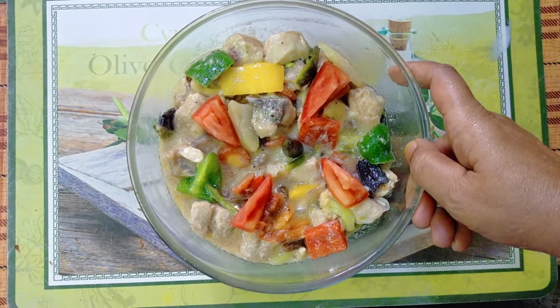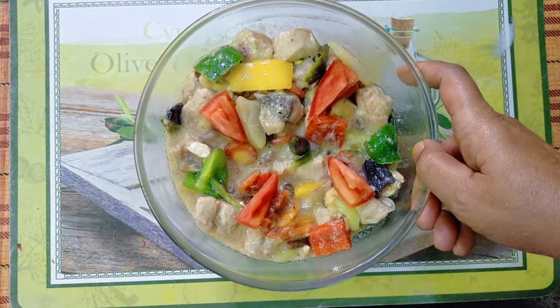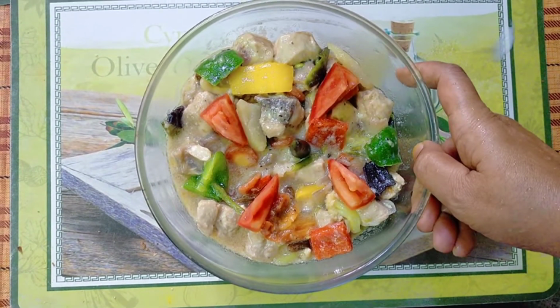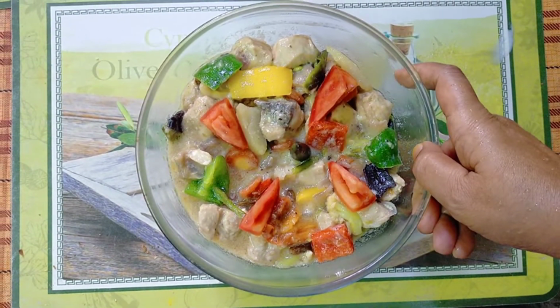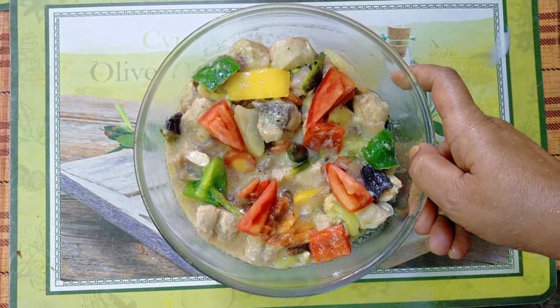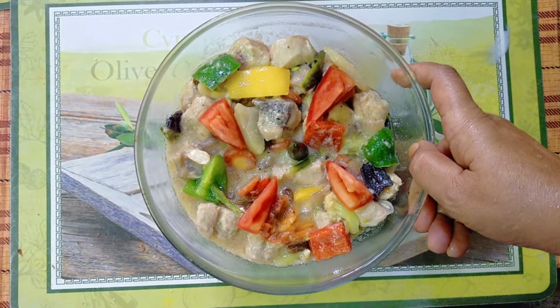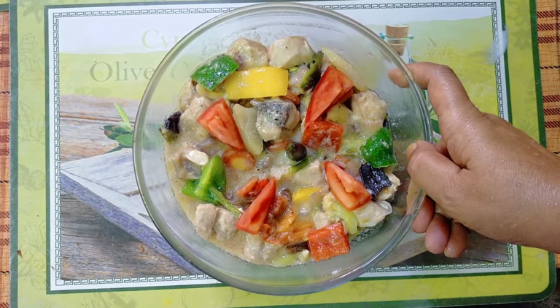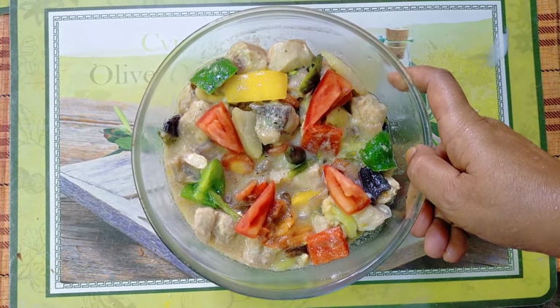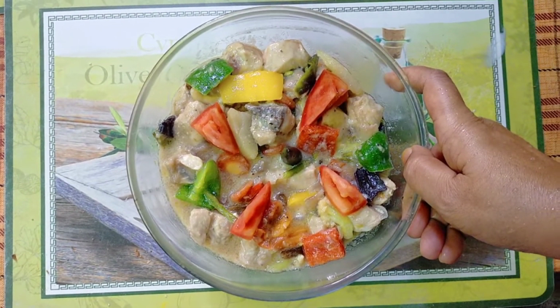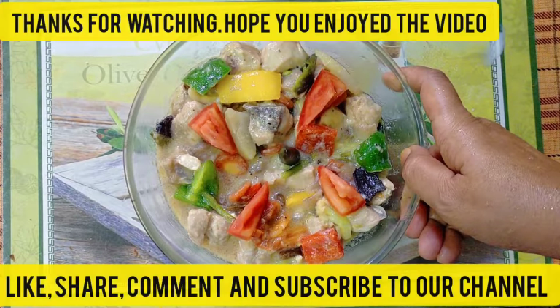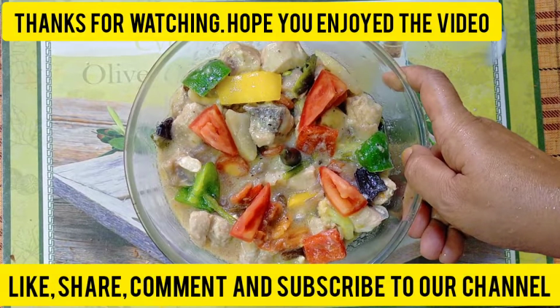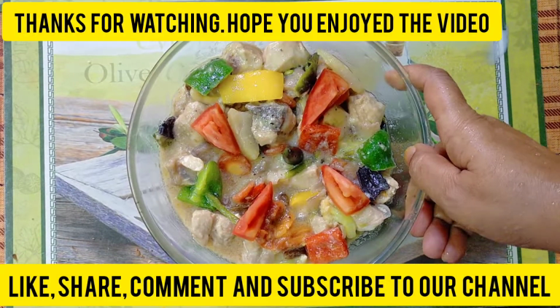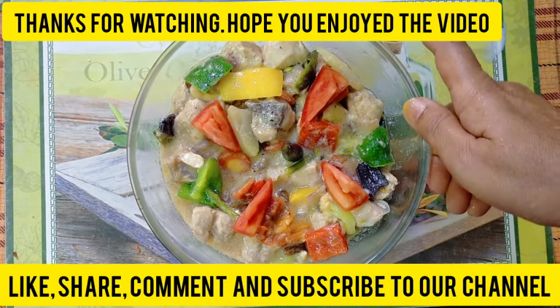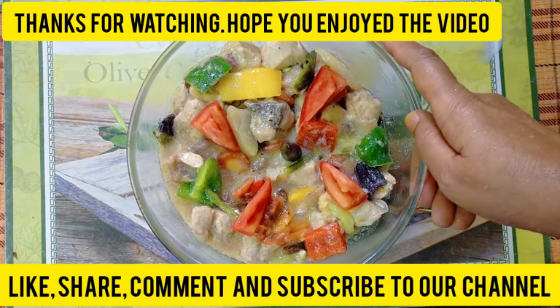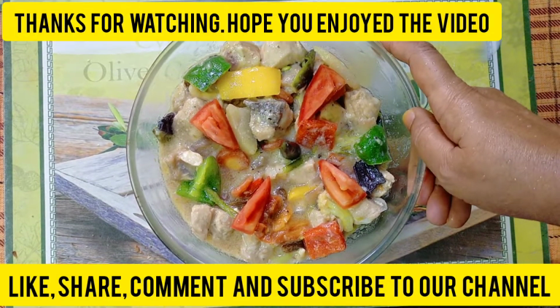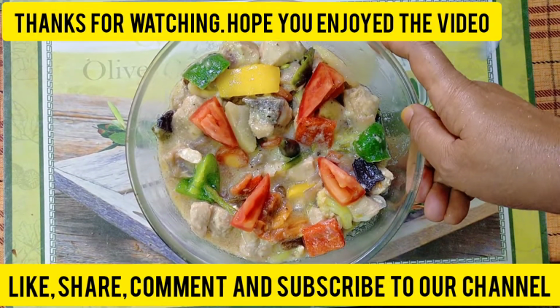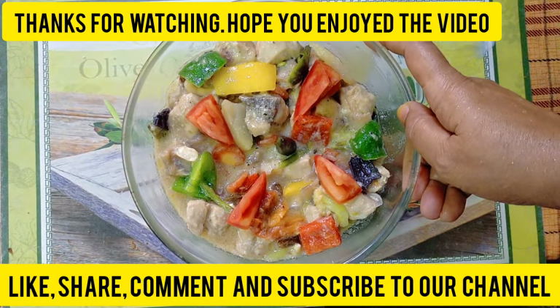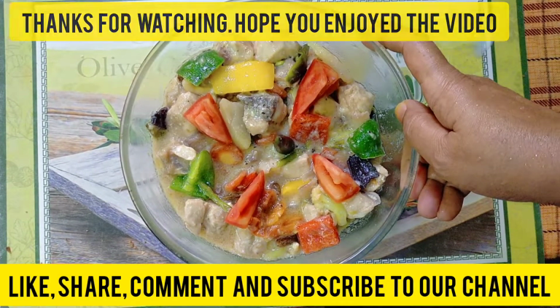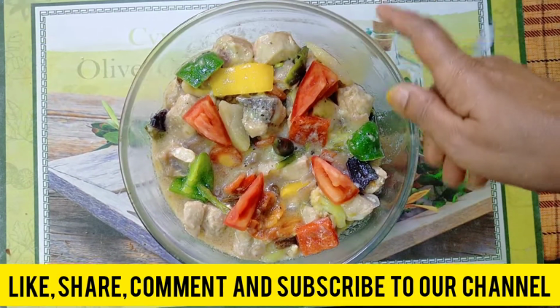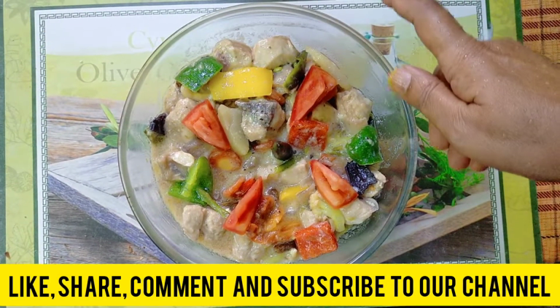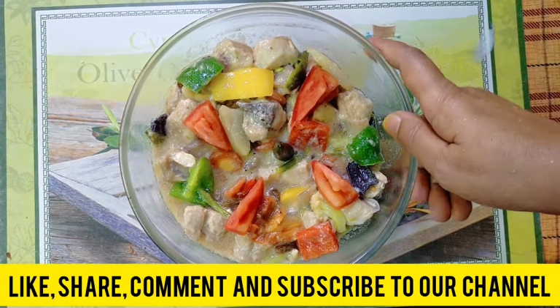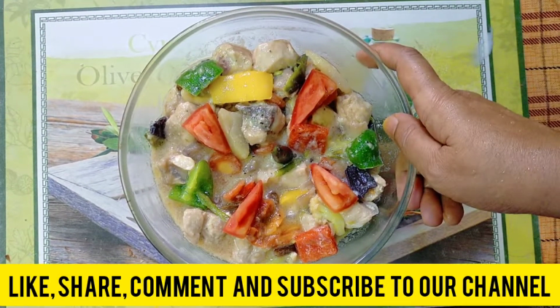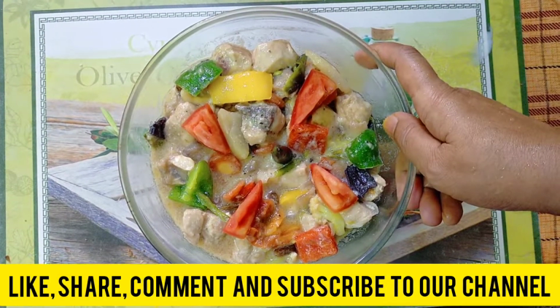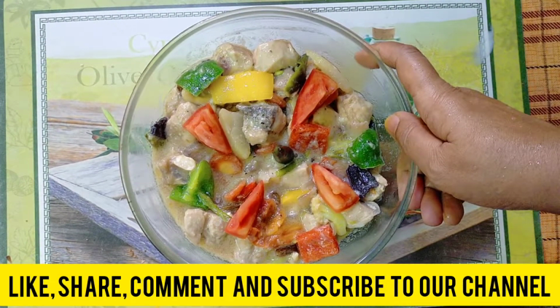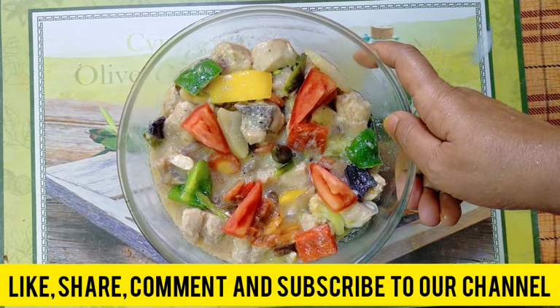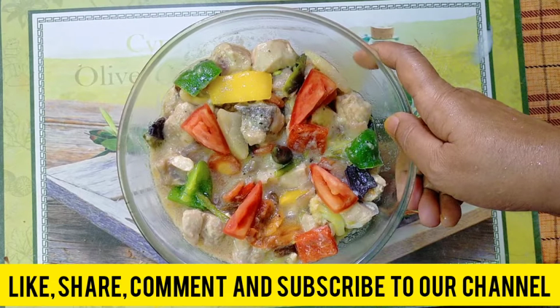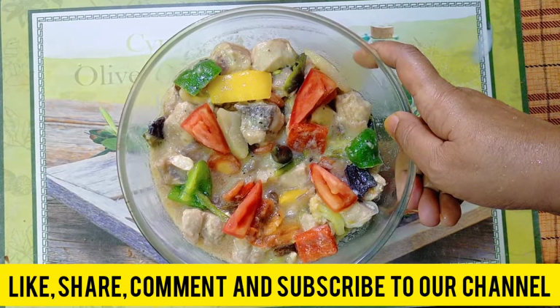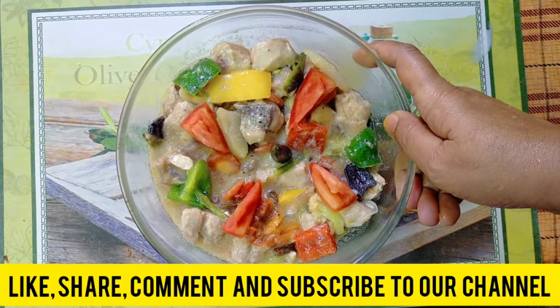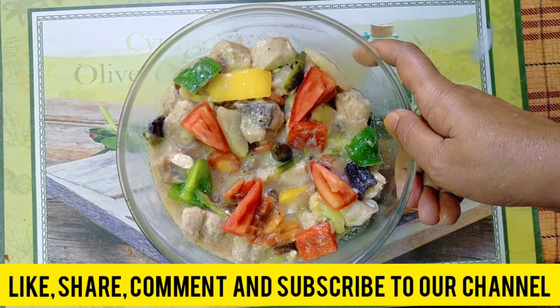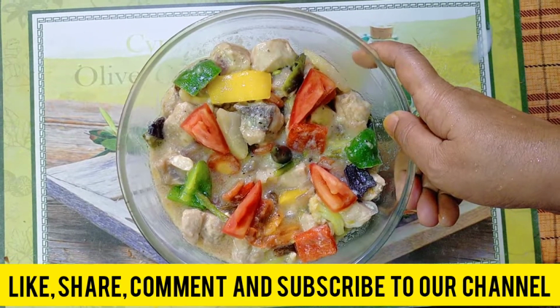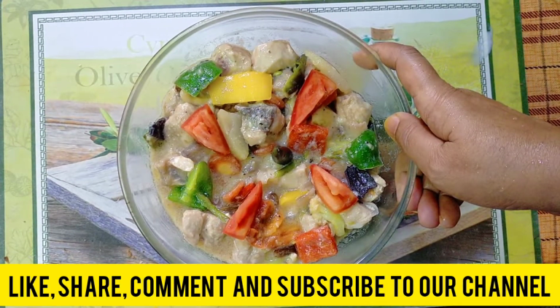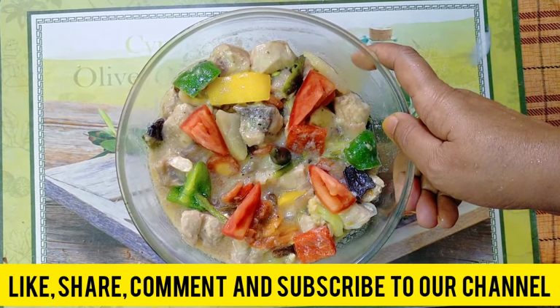Subscribe, share, like, comment, click. Thank you.